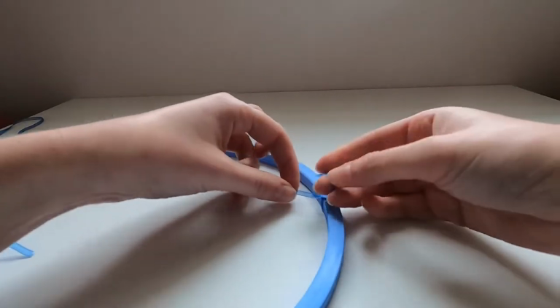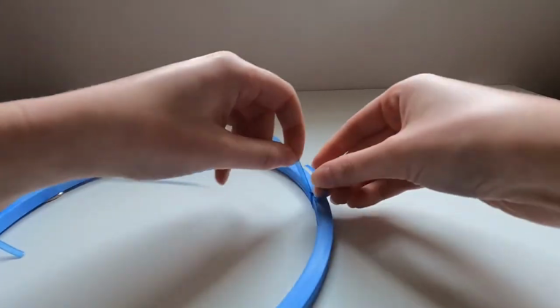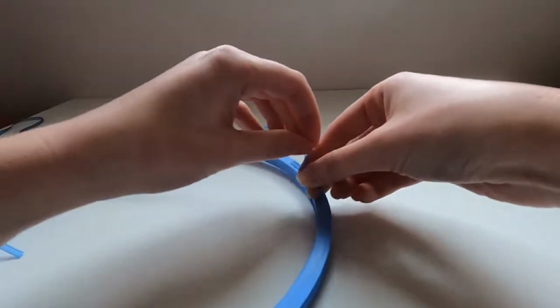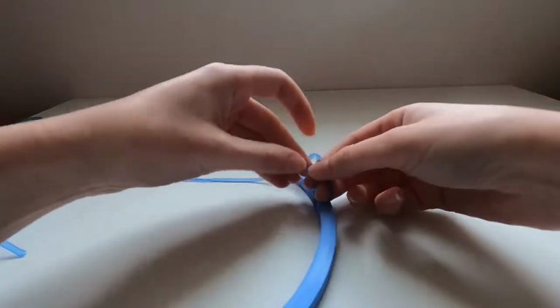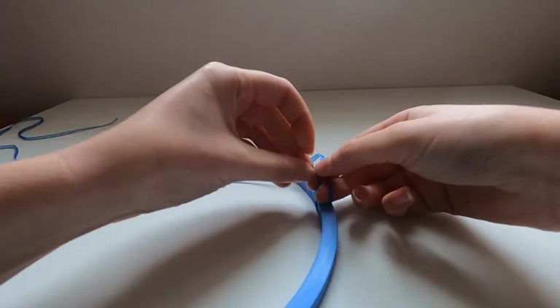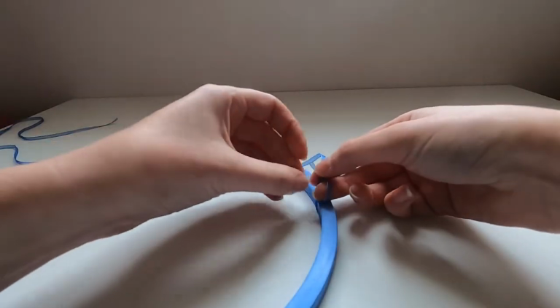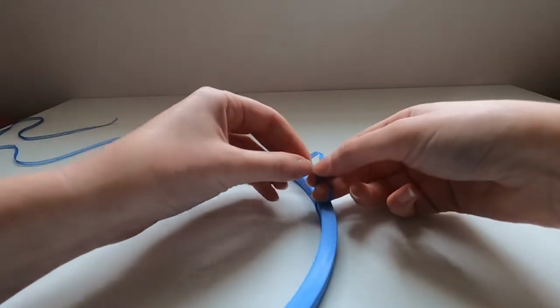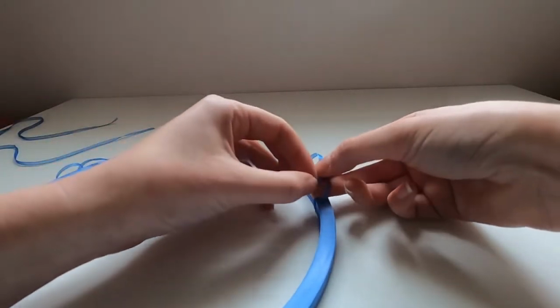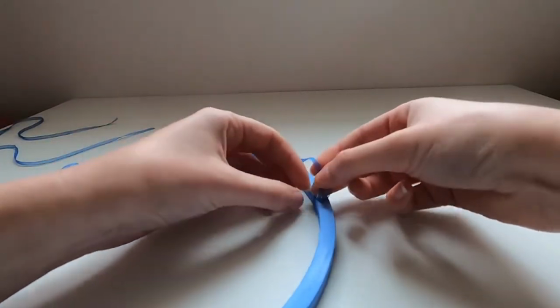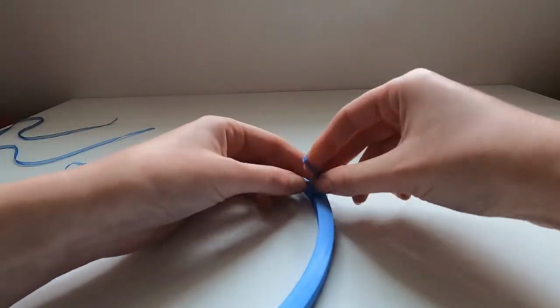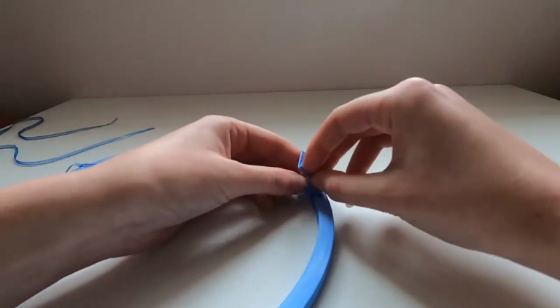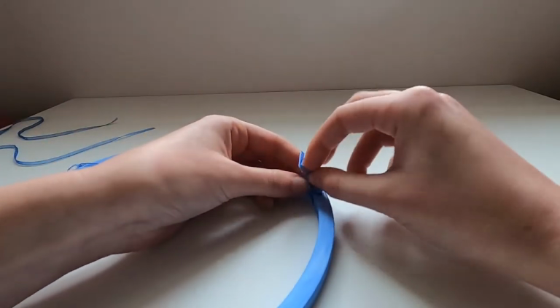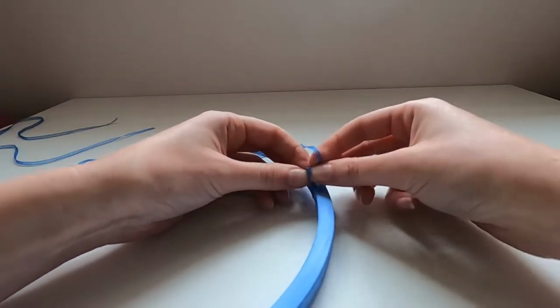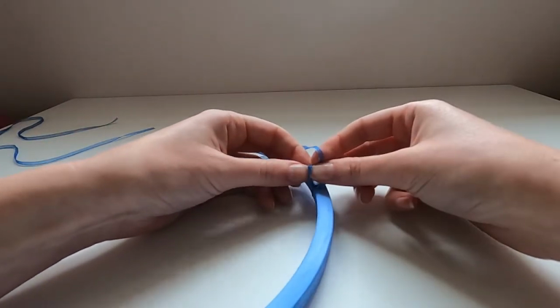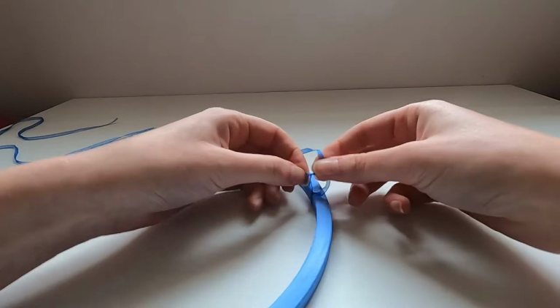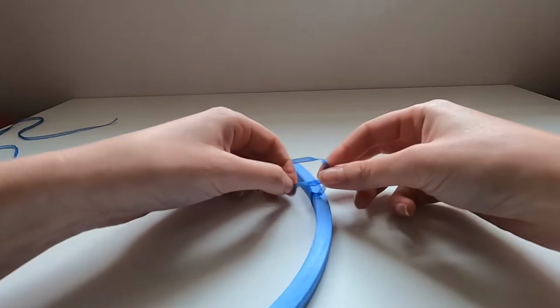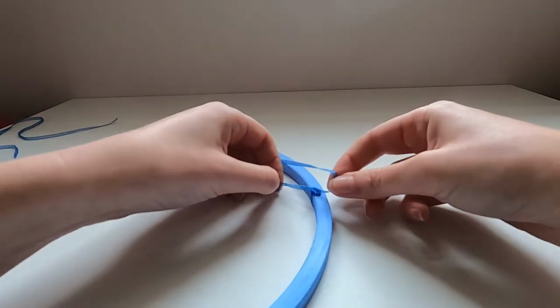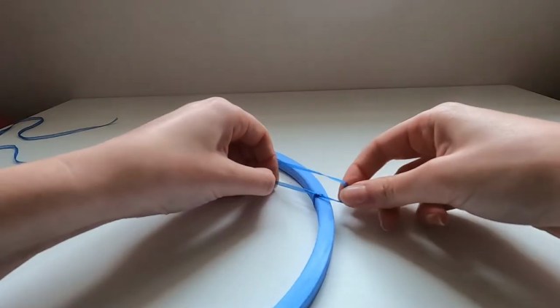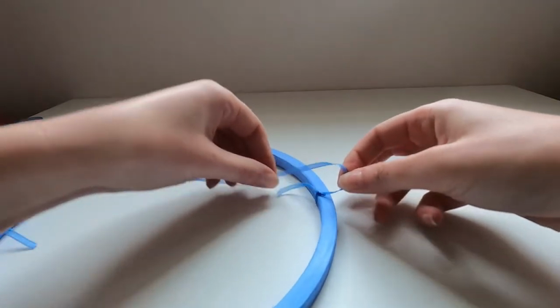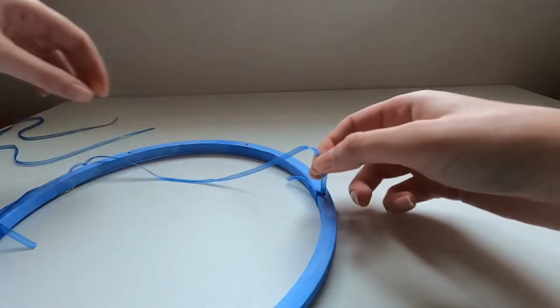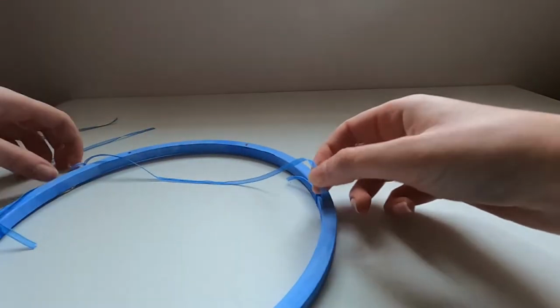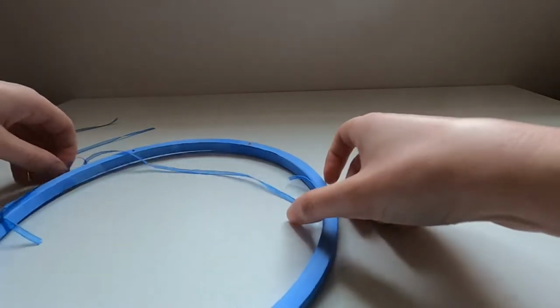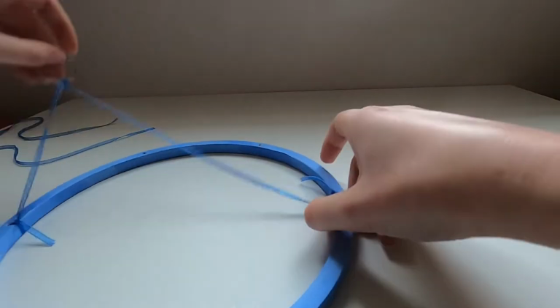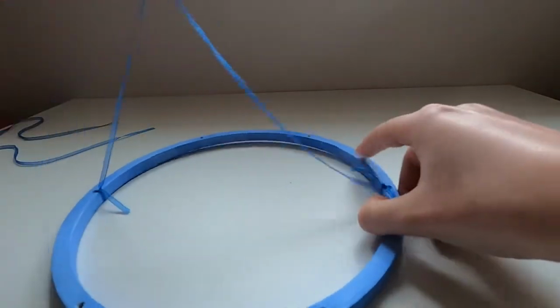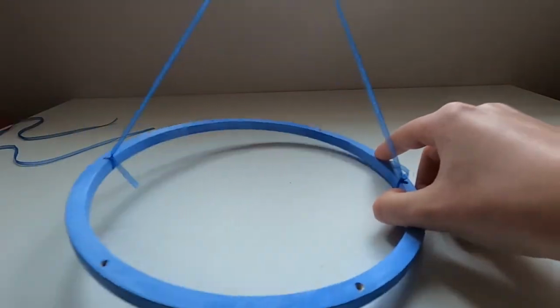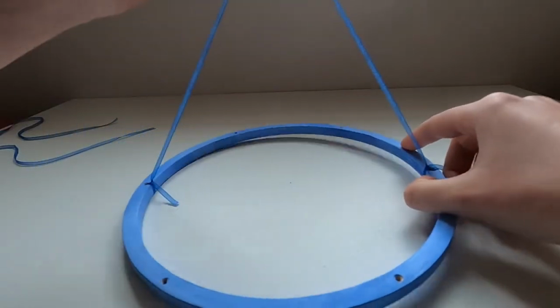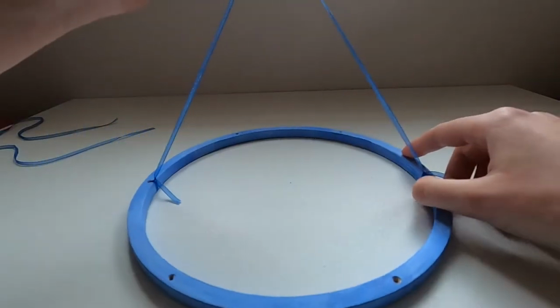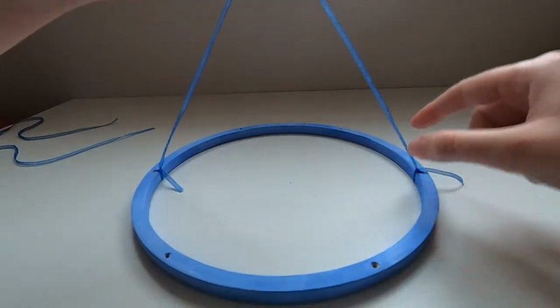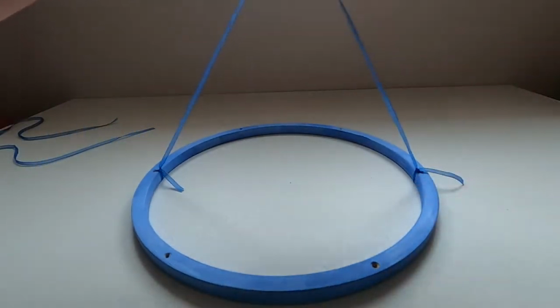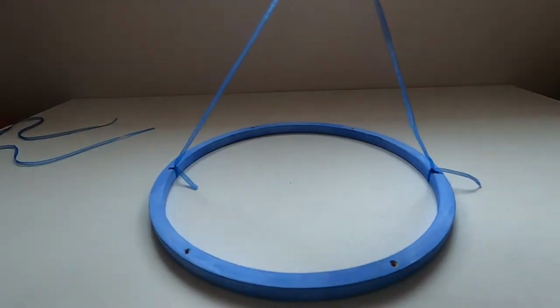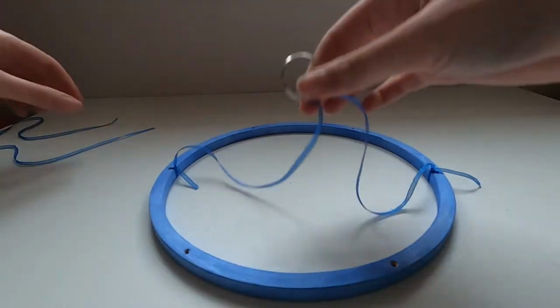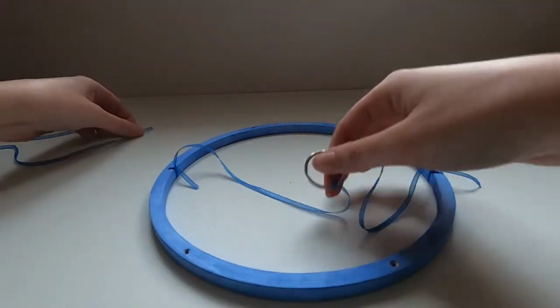I'm going to do a double knot again, and then do exactly the same with the other two ribbon lengths.